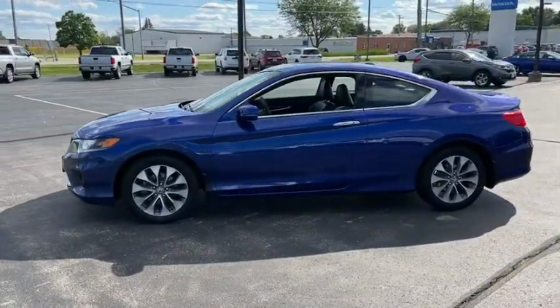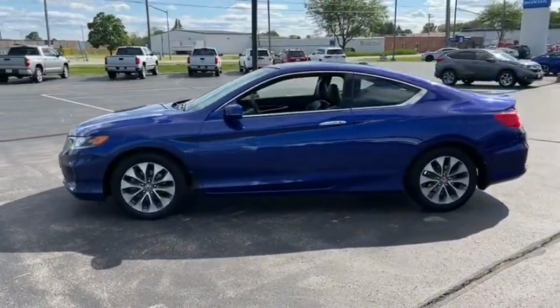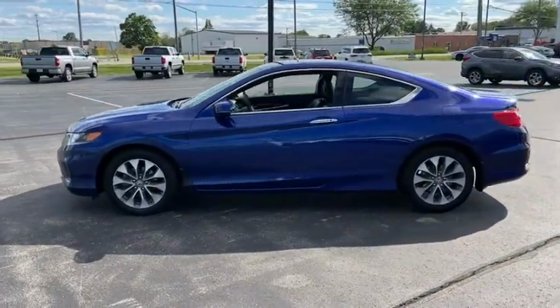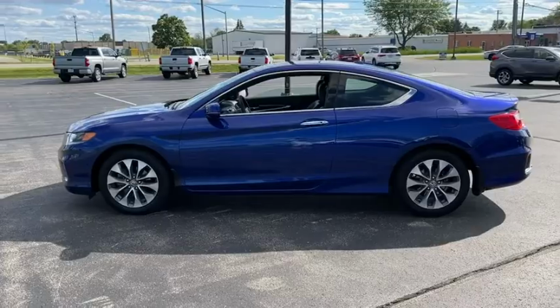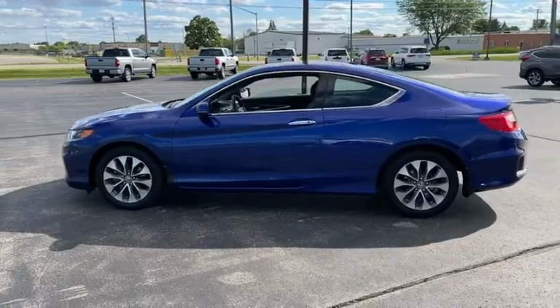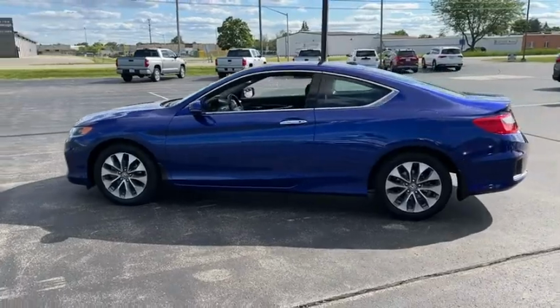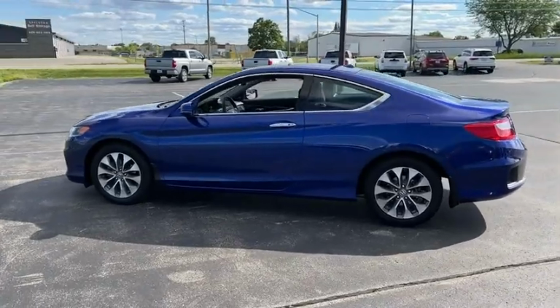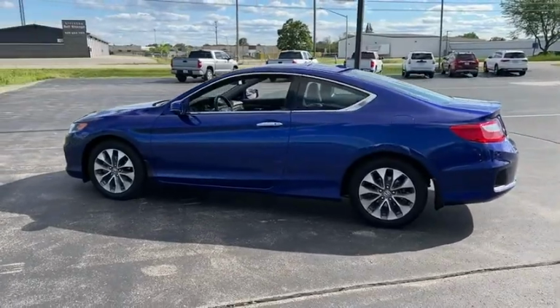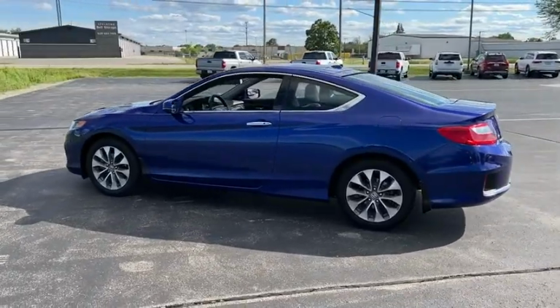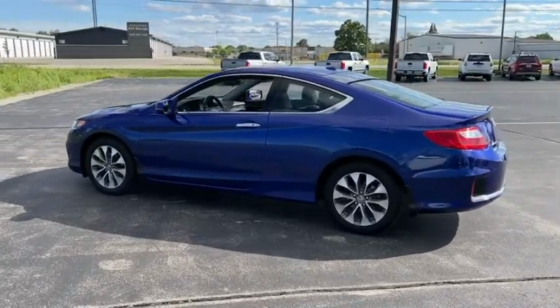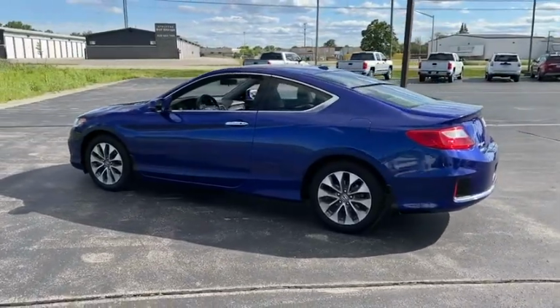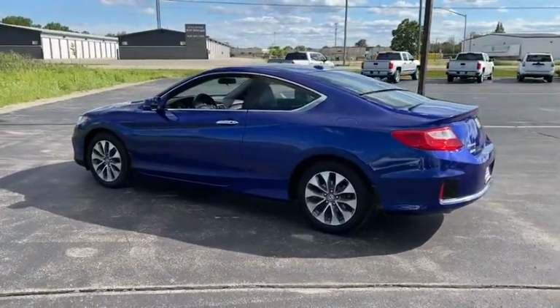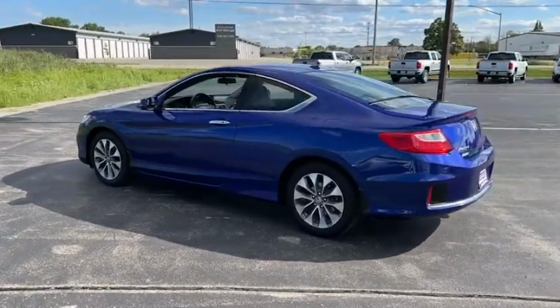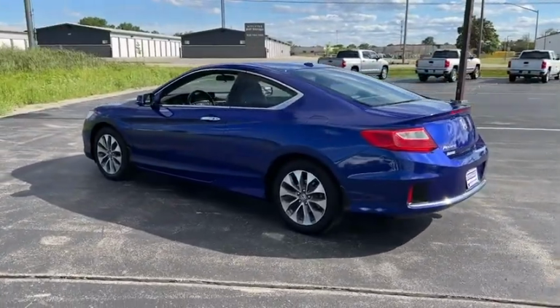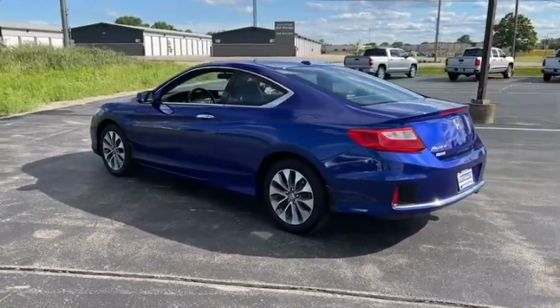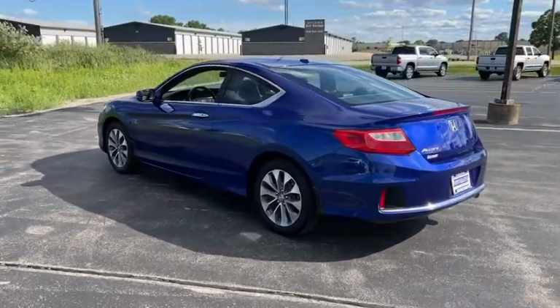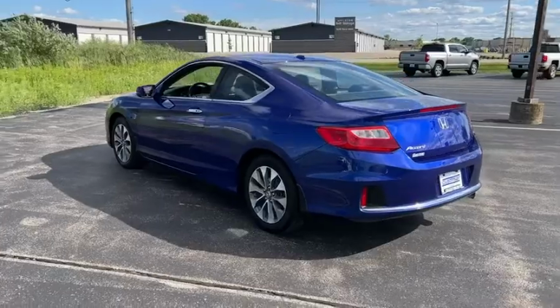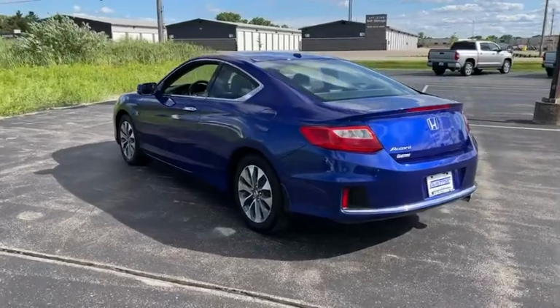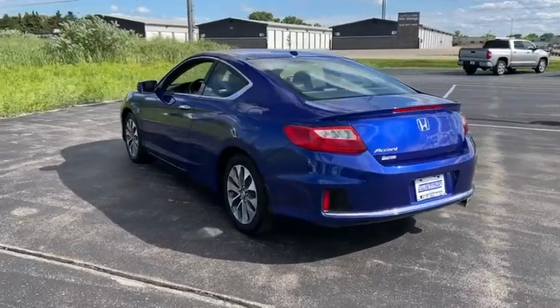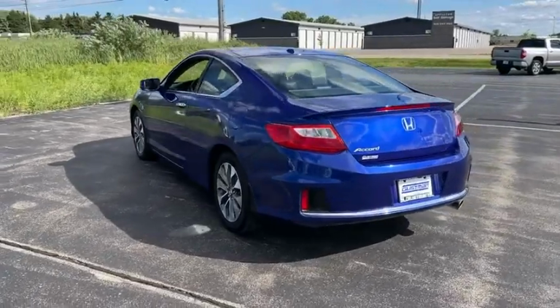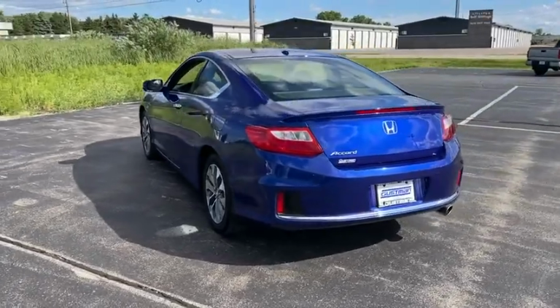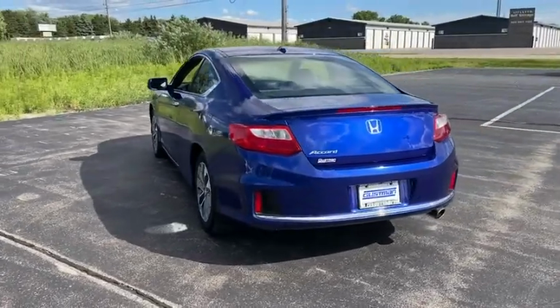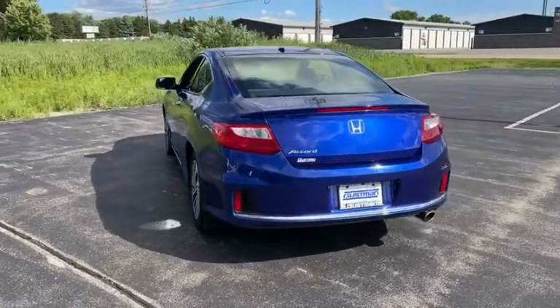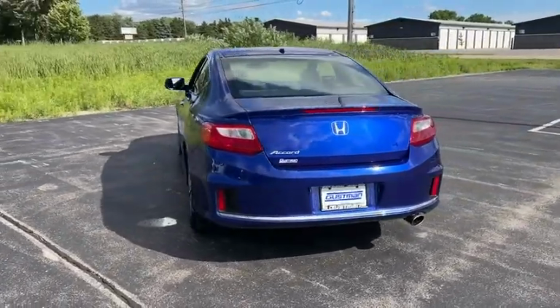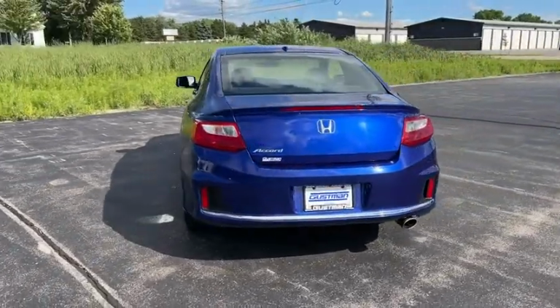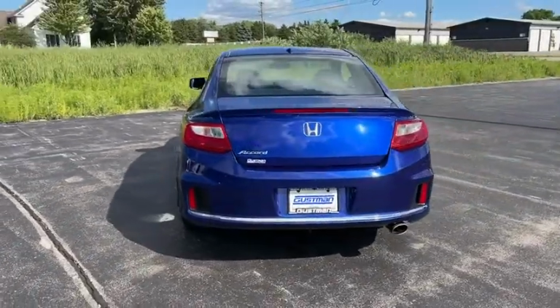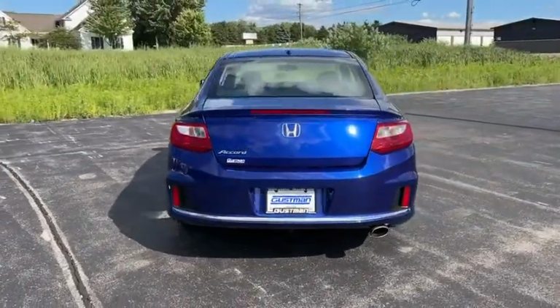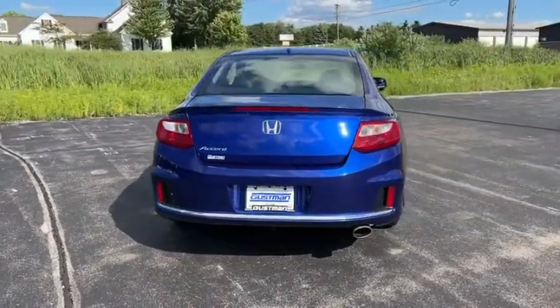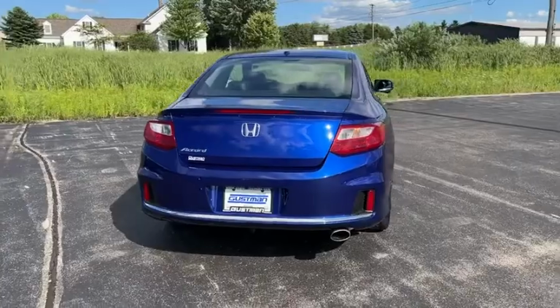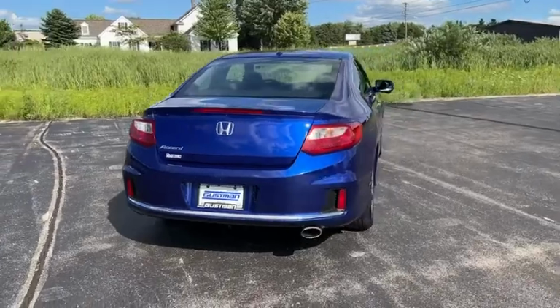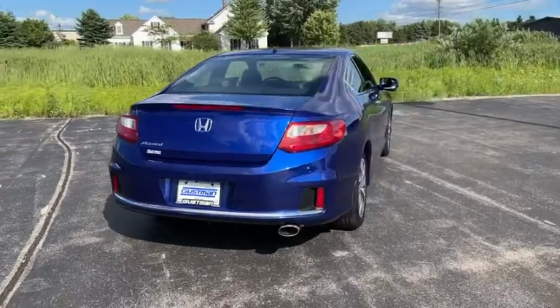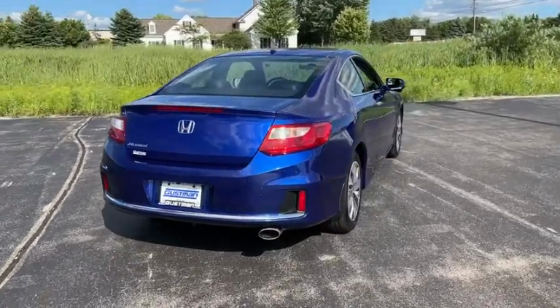Here are some of this vehicle's great options: tire pressure monitor, heated mirrors, aluminum wheels, rear spoiler, brake assist, traction control, stability control, driver illuminated vanity mirror, and four-wheel disc brakes.